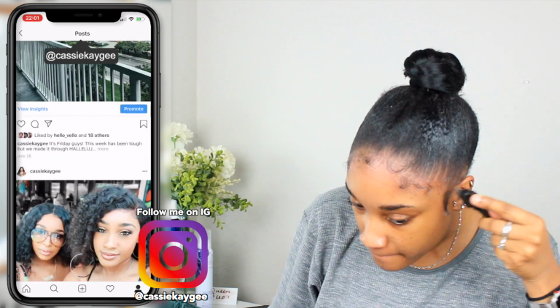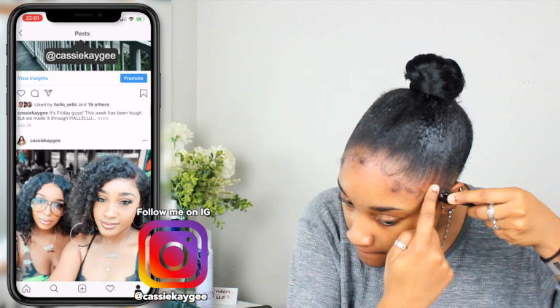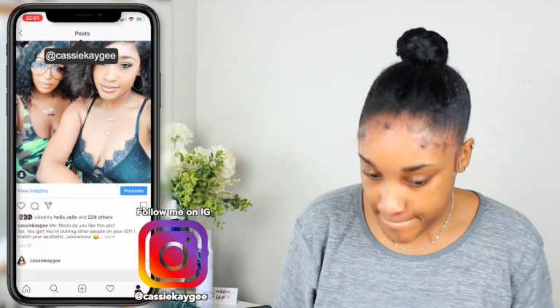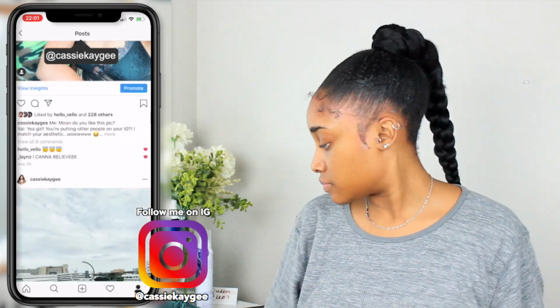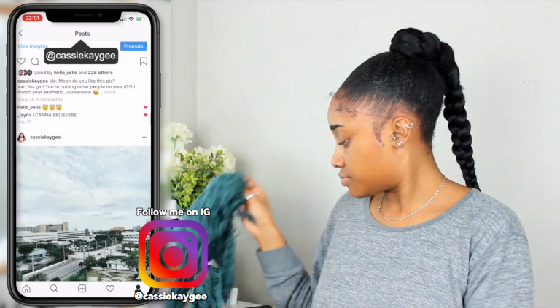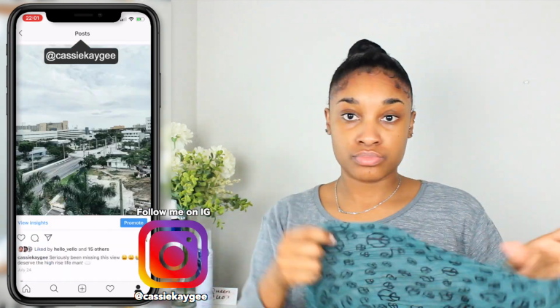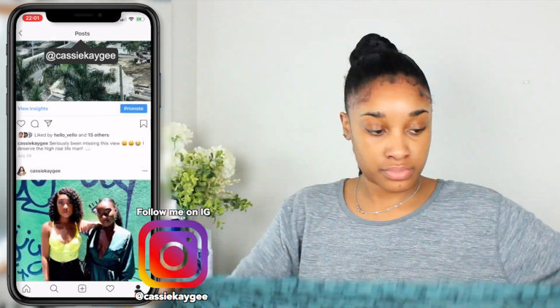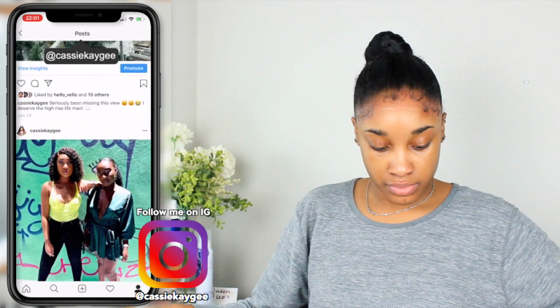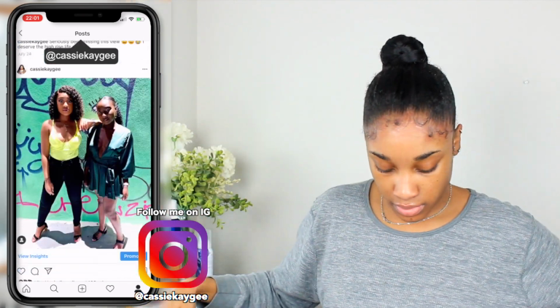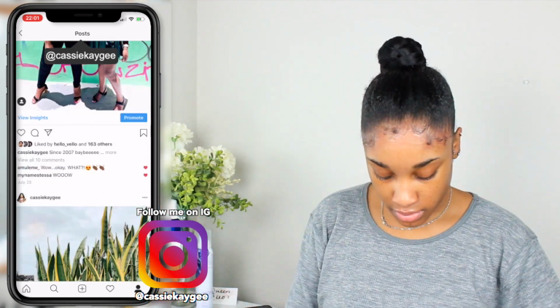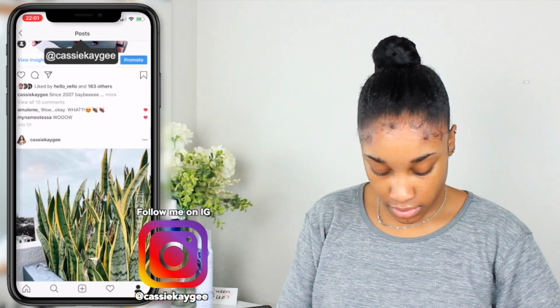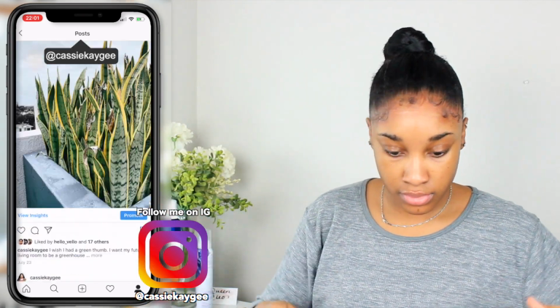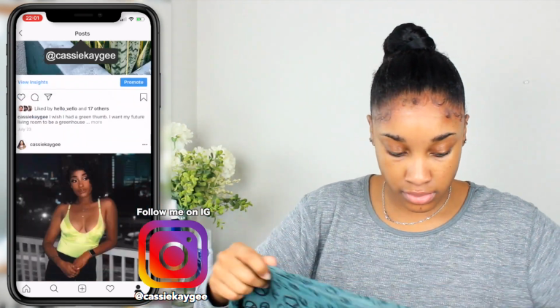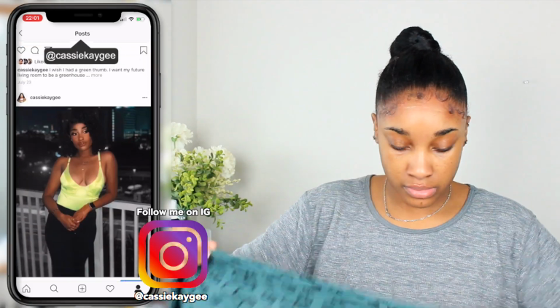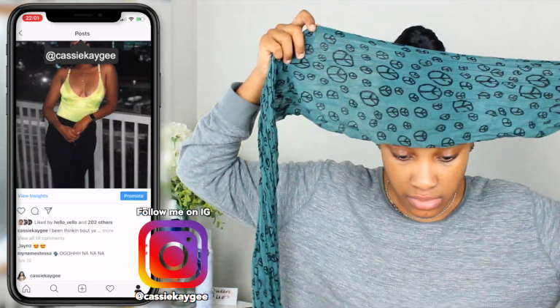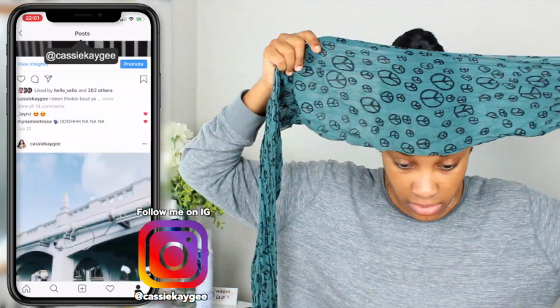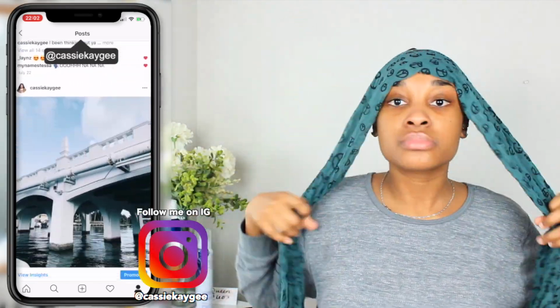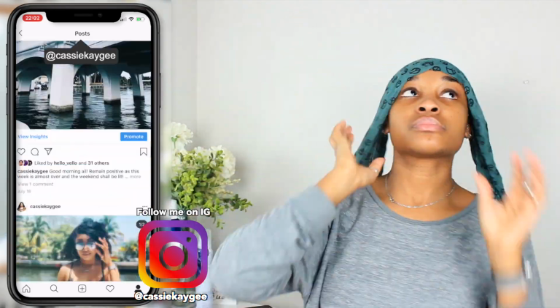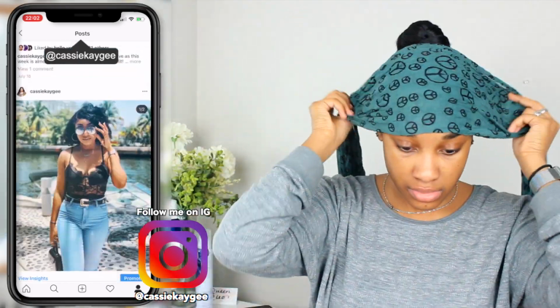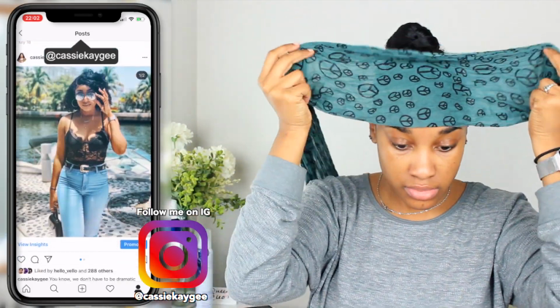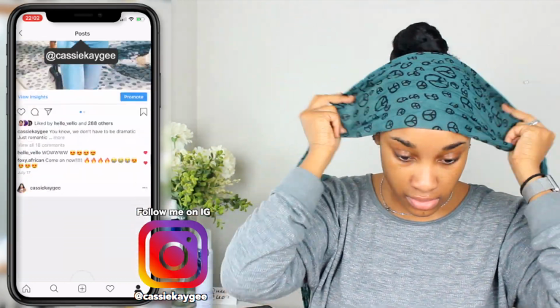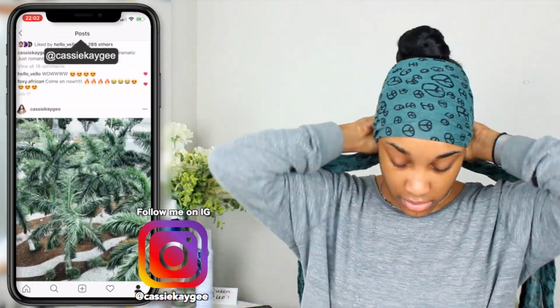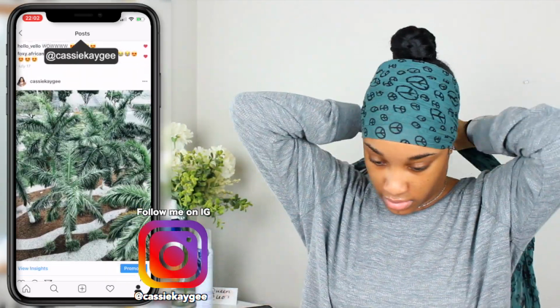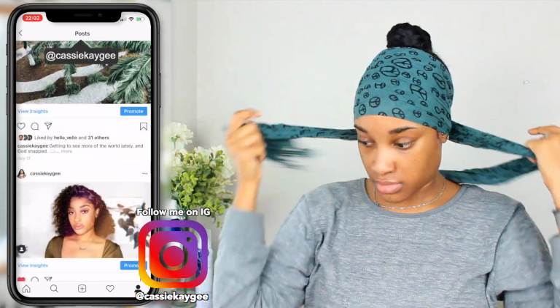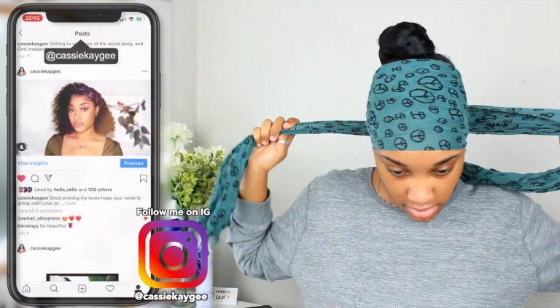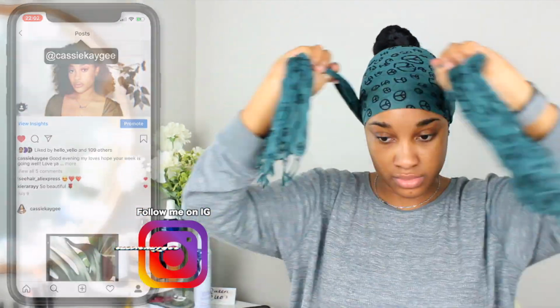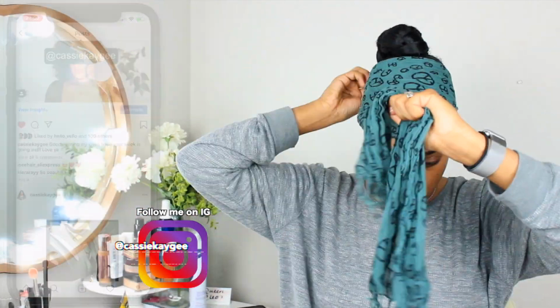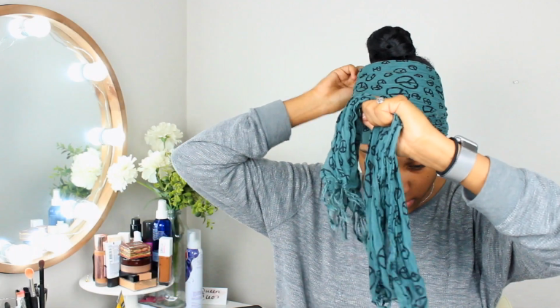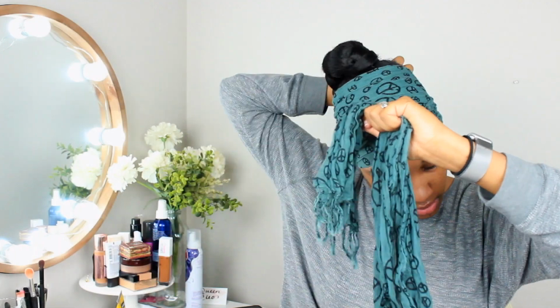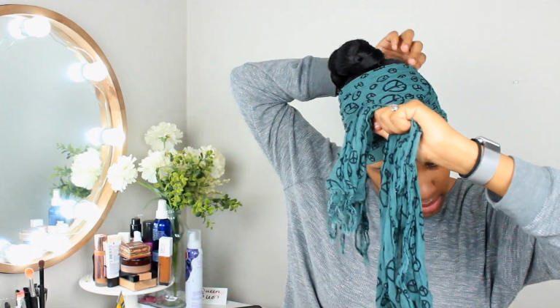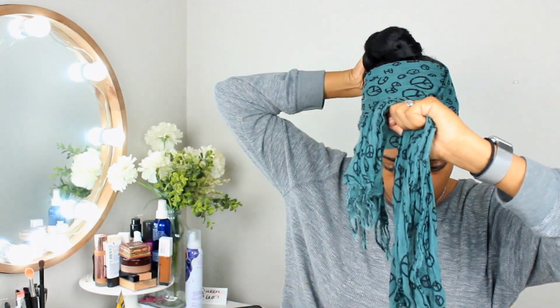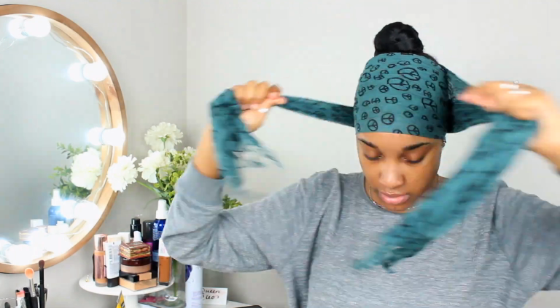If you watched my most recent hair tutorial with my locks in, you saw how I did my baby hair — pretty much the same situation here. I'm going to just tie it with a scarf and we are finito.